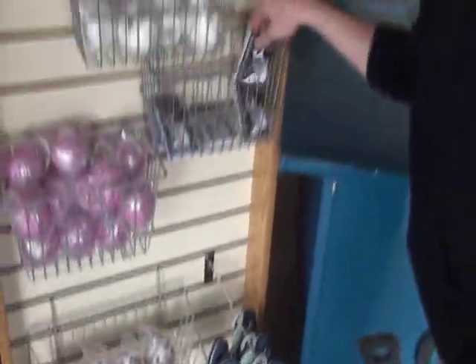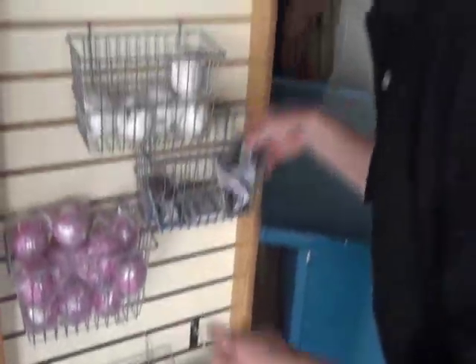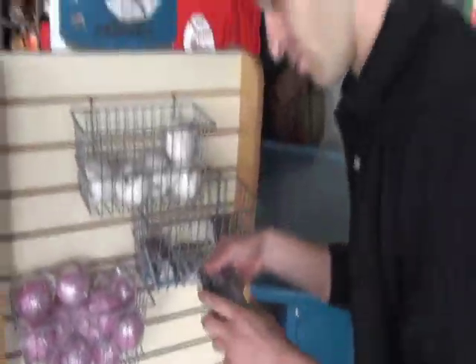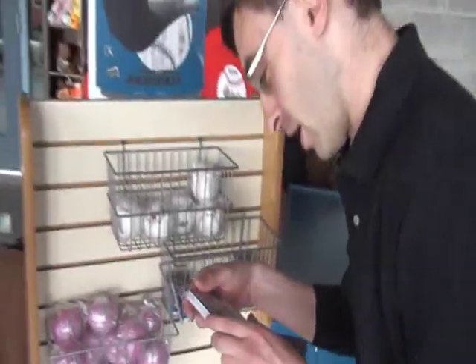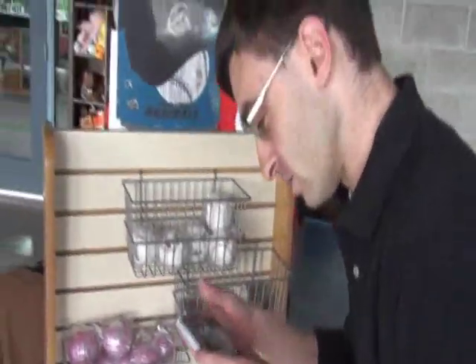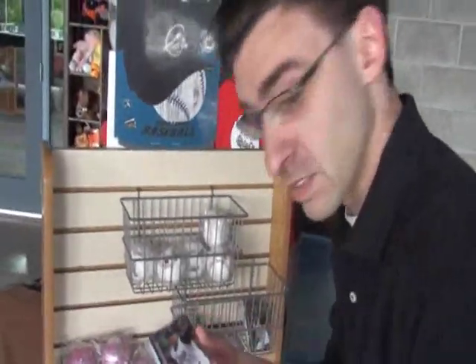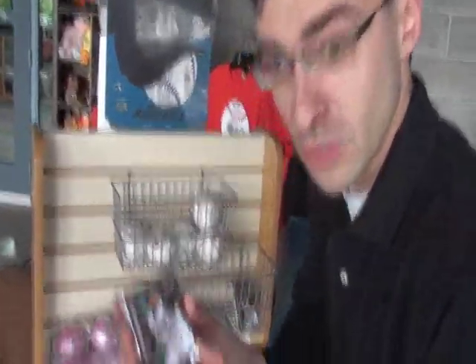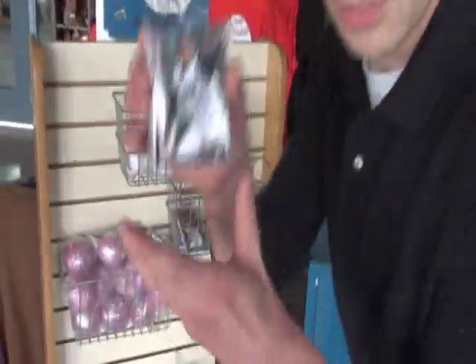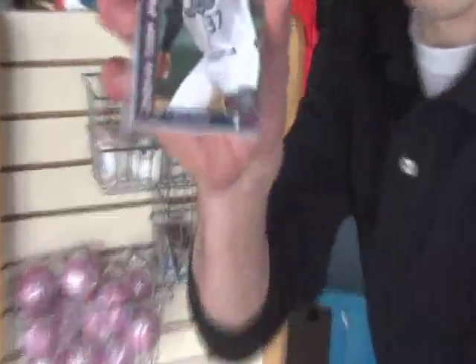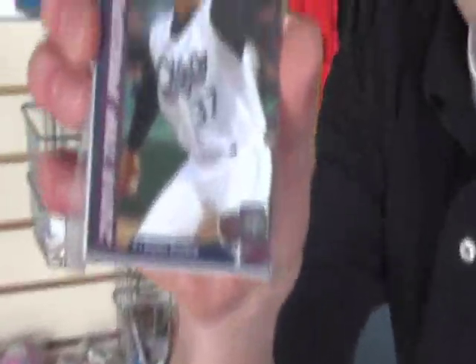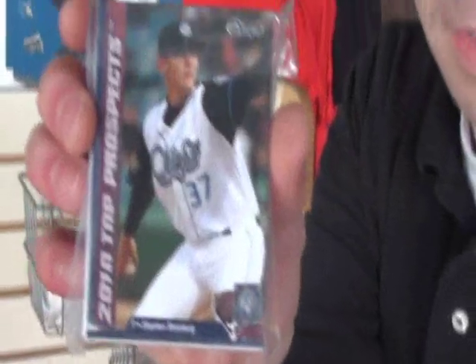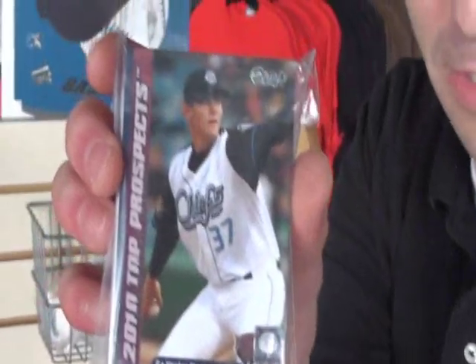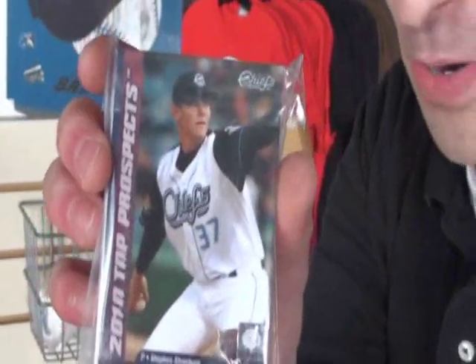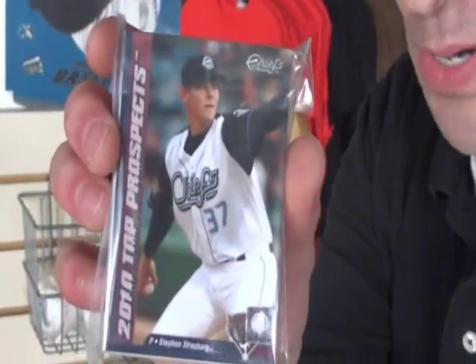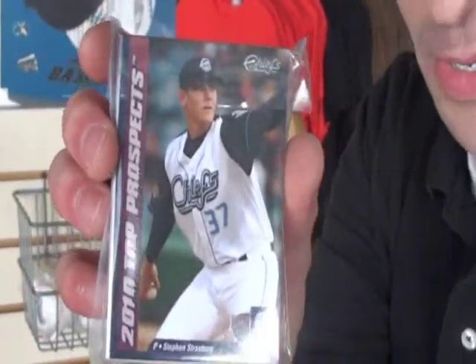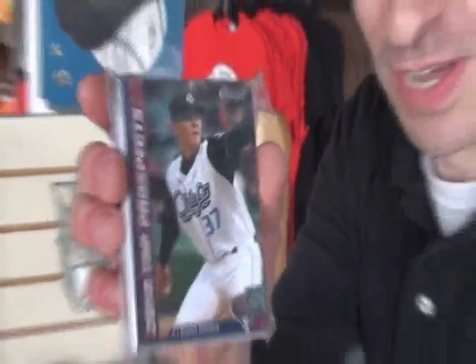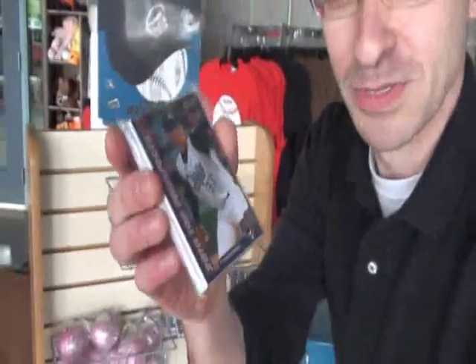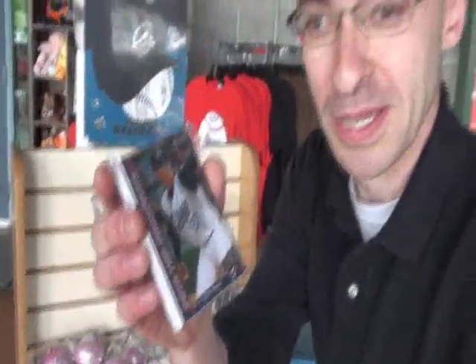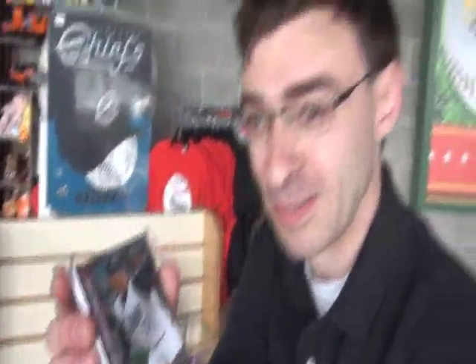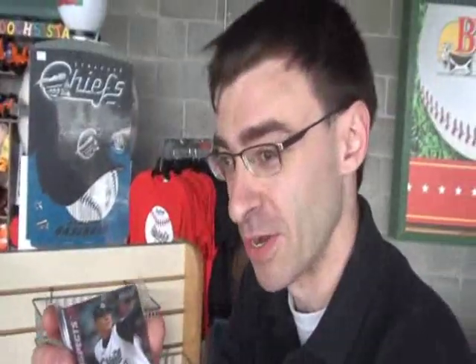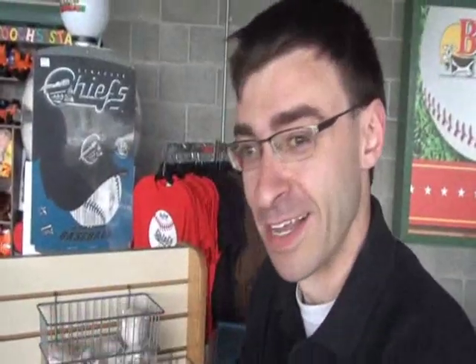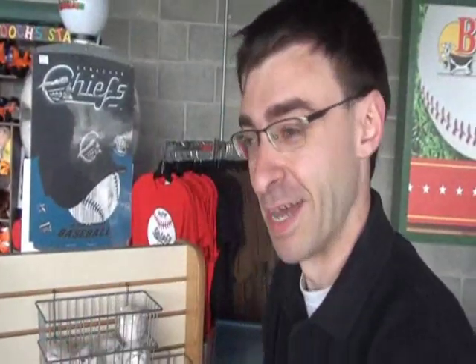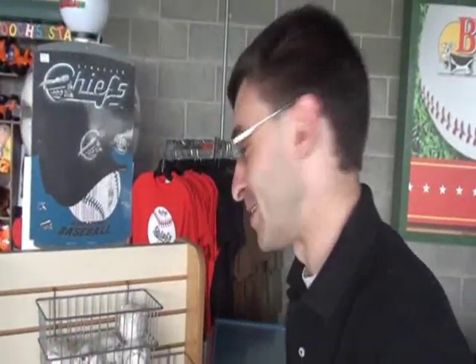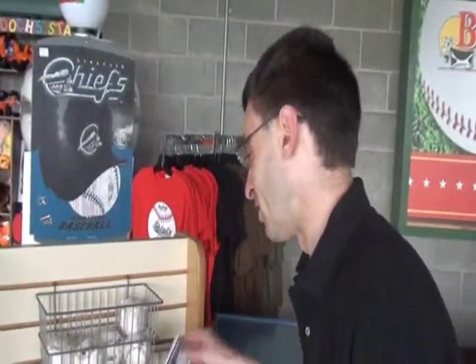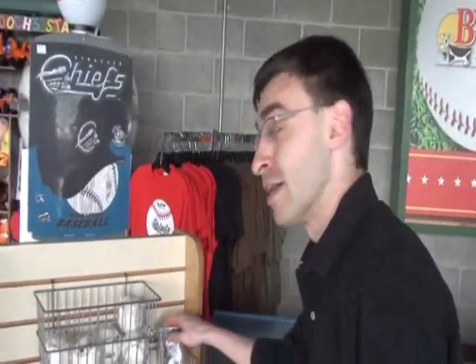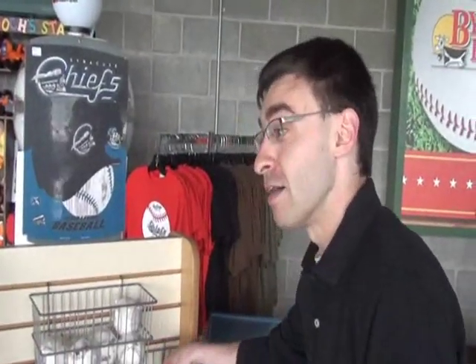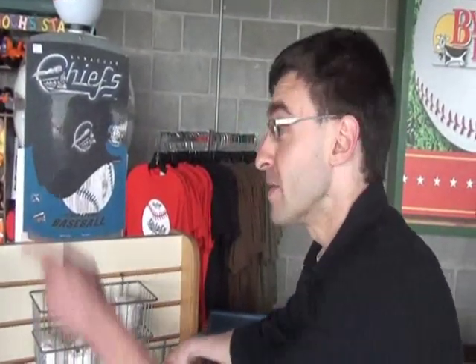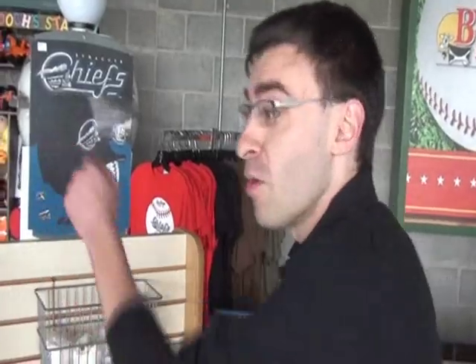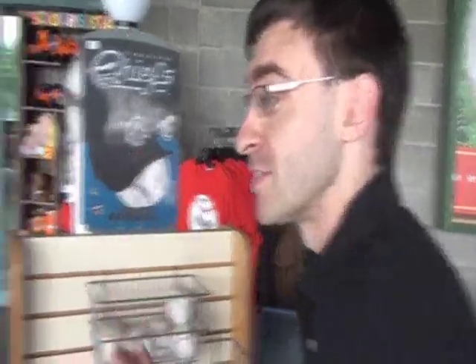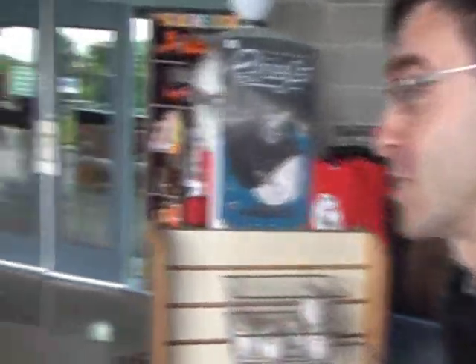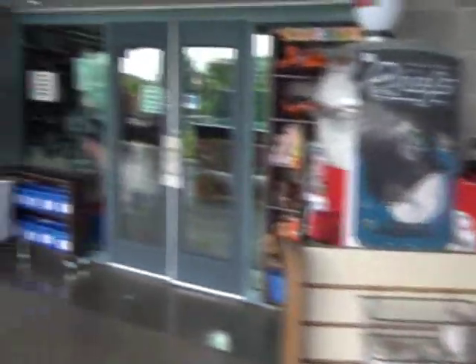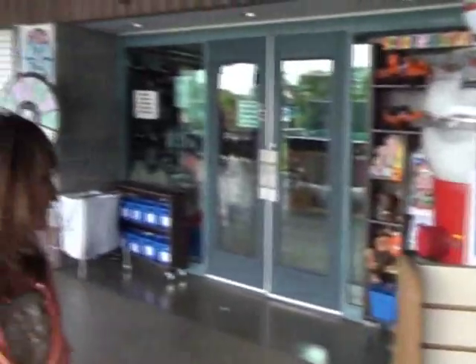Also, if you didn't realize, Stephen Strasburg did pitch here in Syracuse. We've got some trading cards for you right outside here. Let's take a walk inside, shall we?